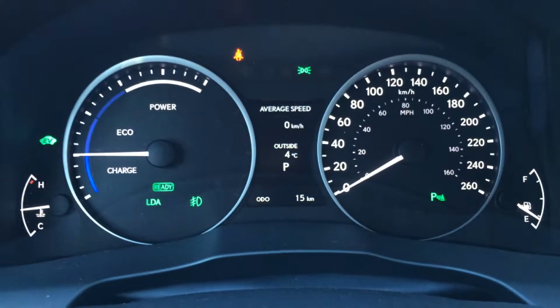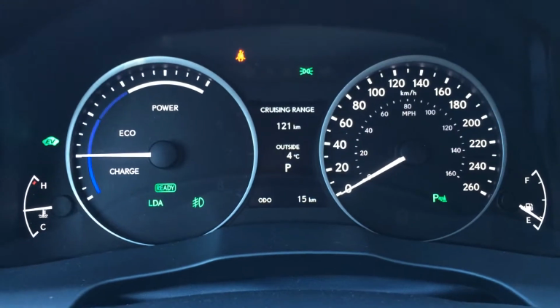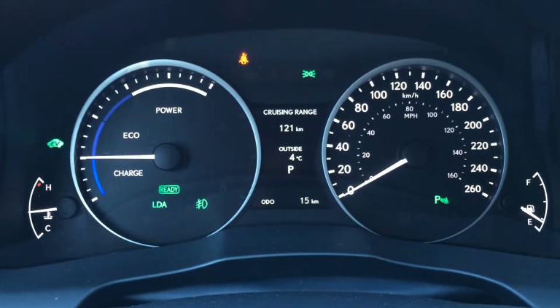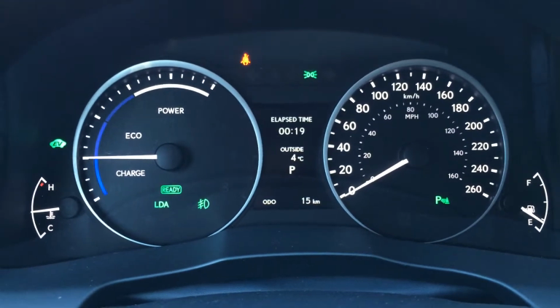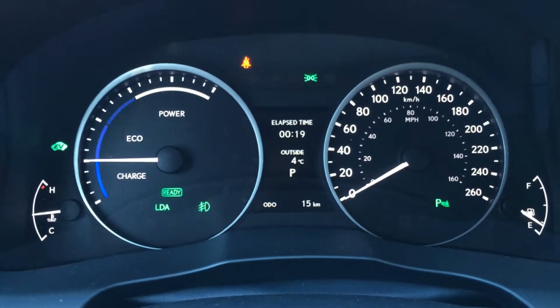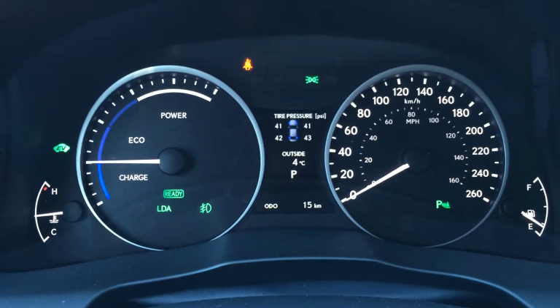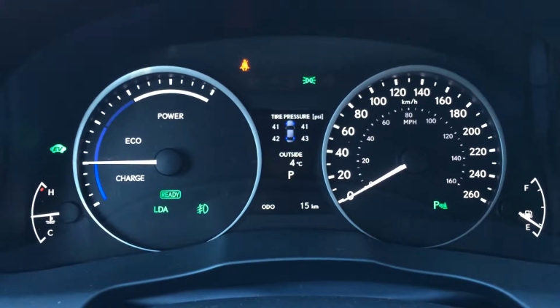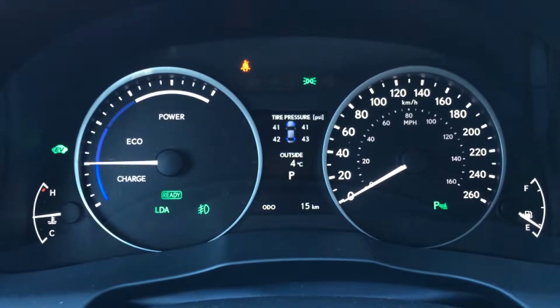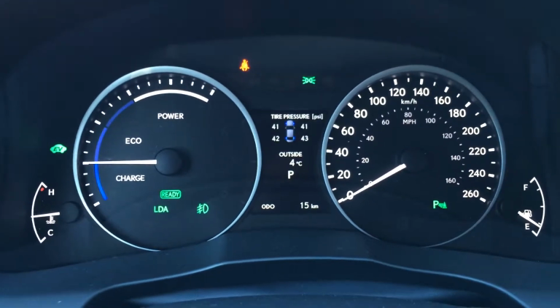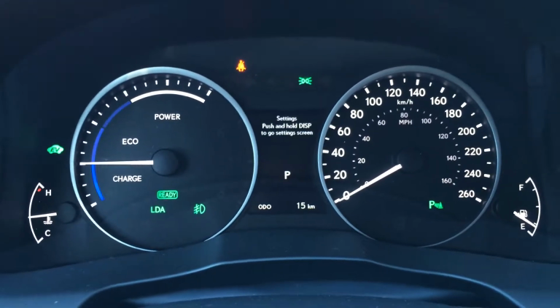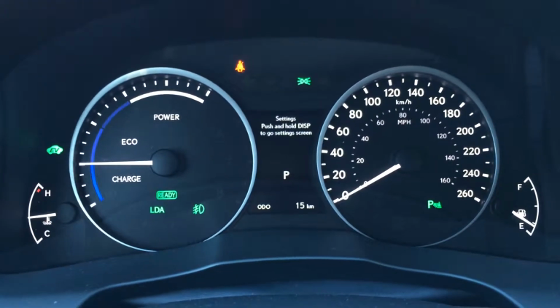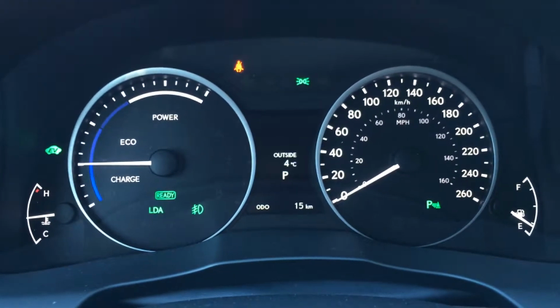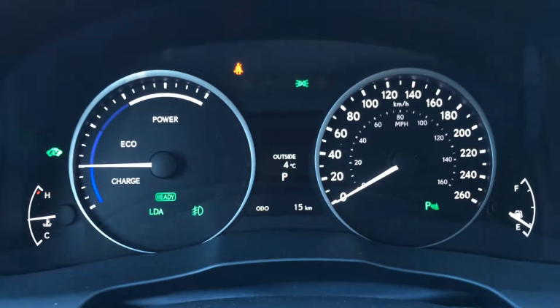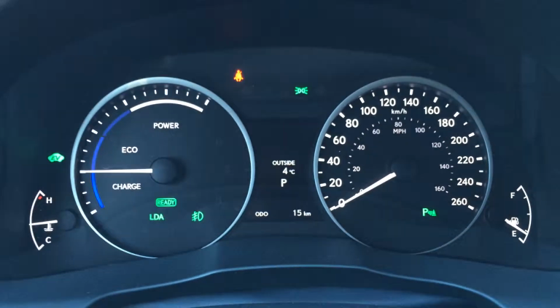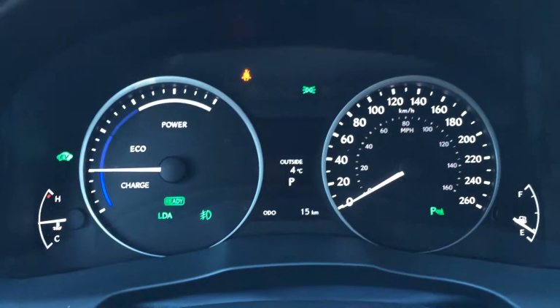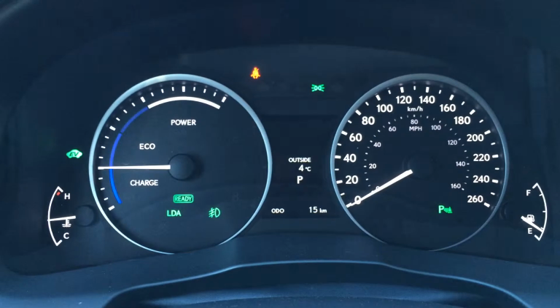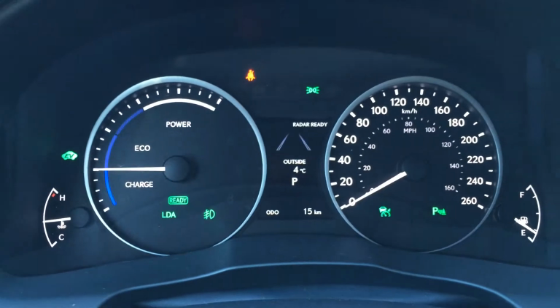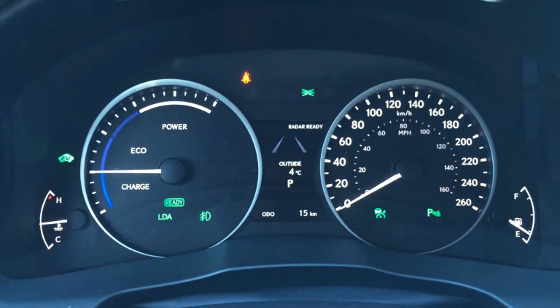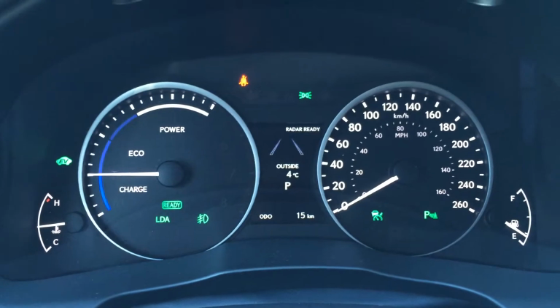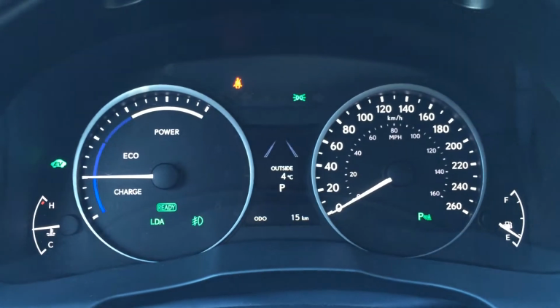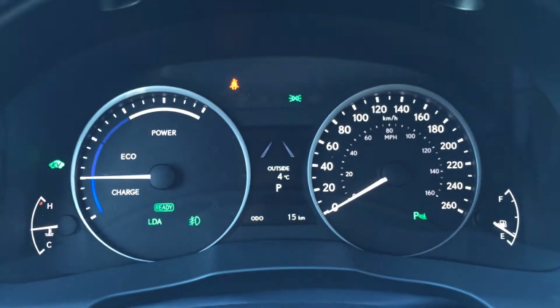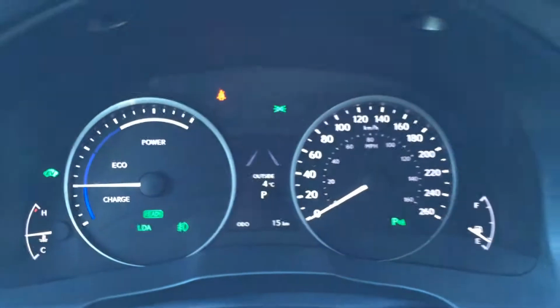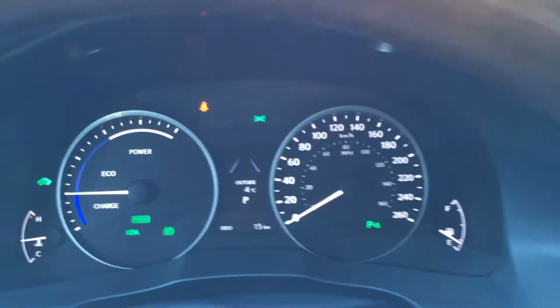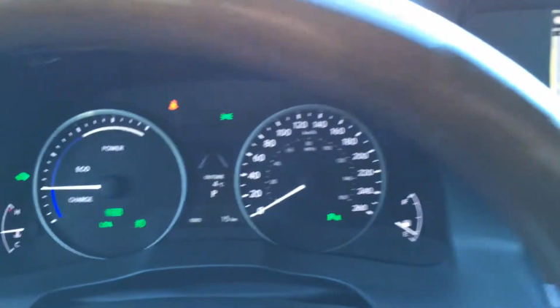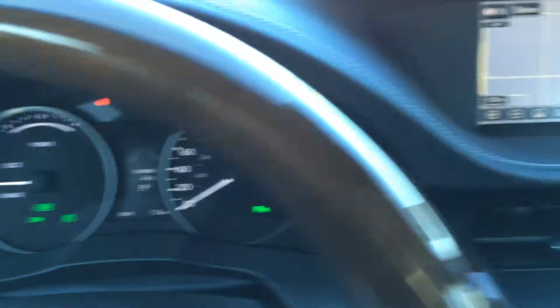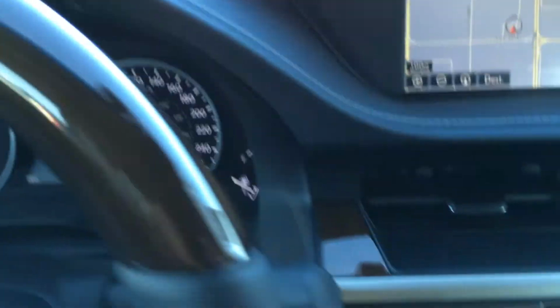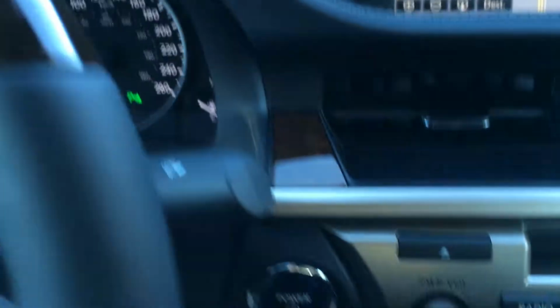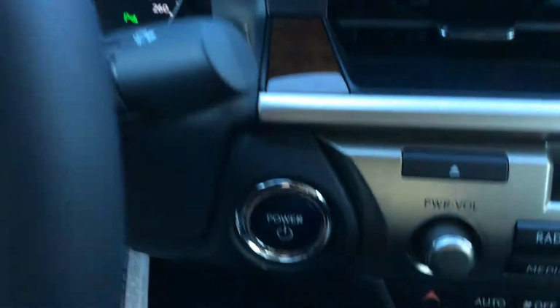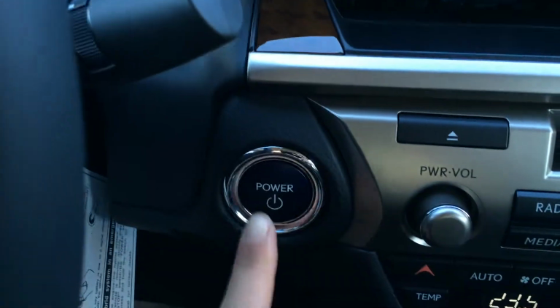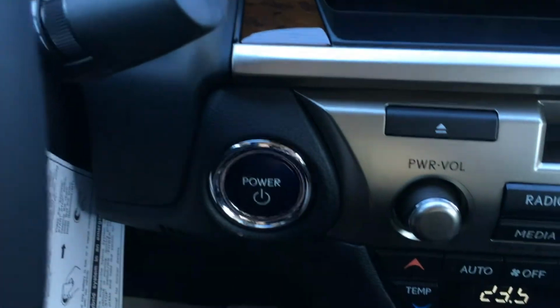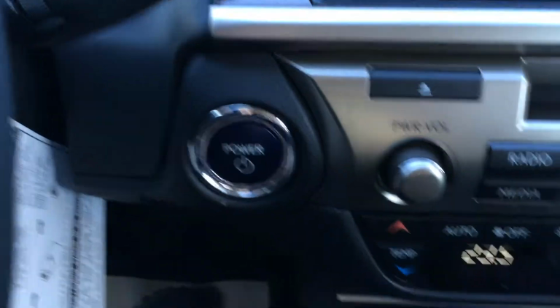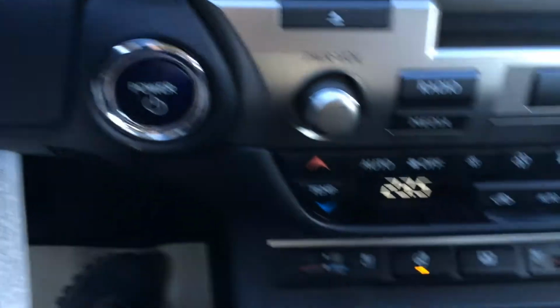You have a direct tire pressure monitoring system with auto locate, and dynamic radar cruise control. There's also an odometer trip display and an engine start and stop button.